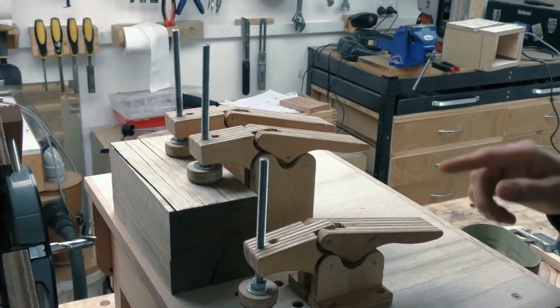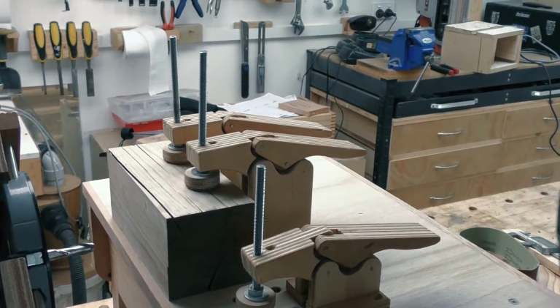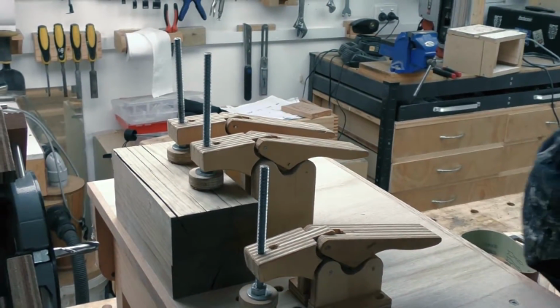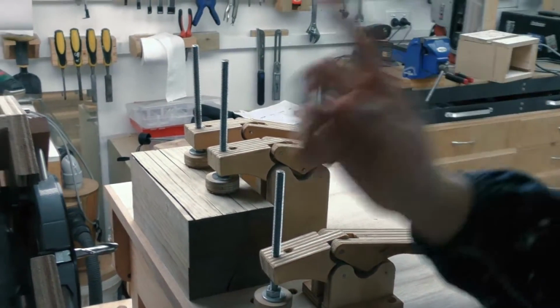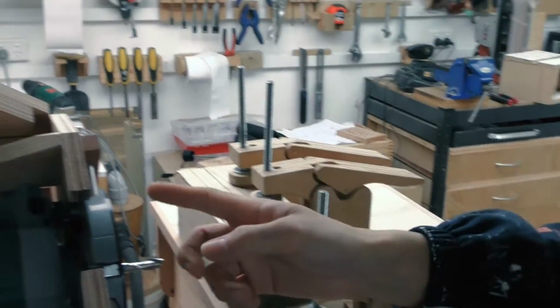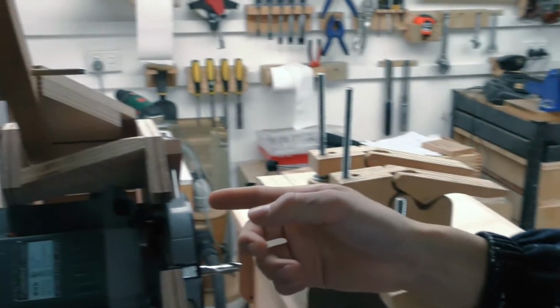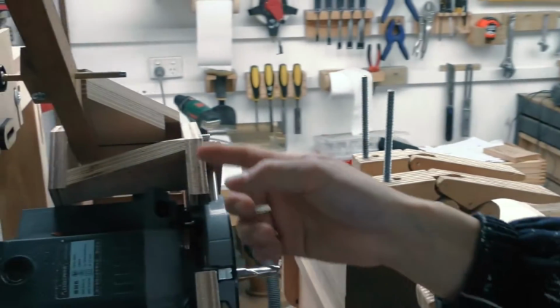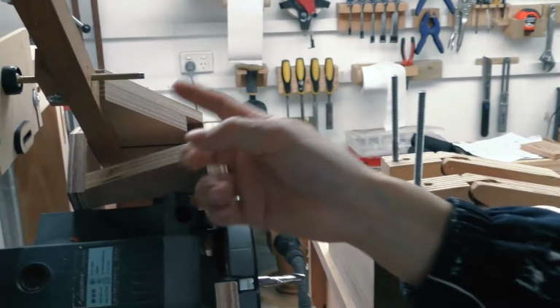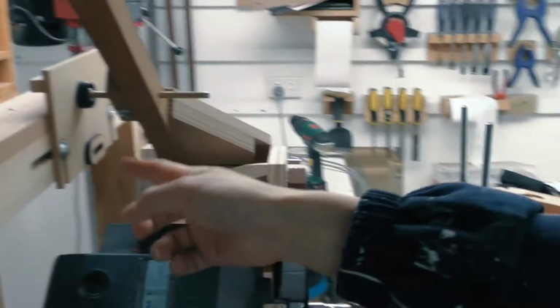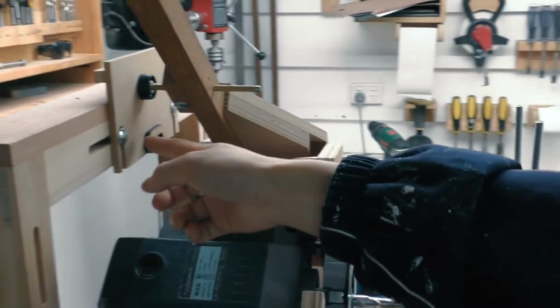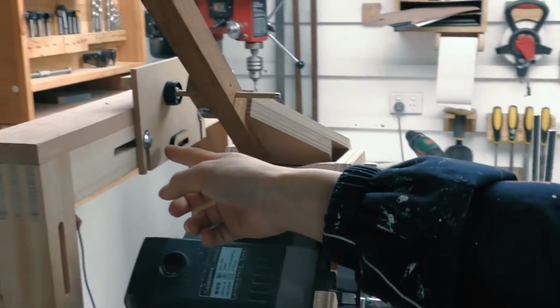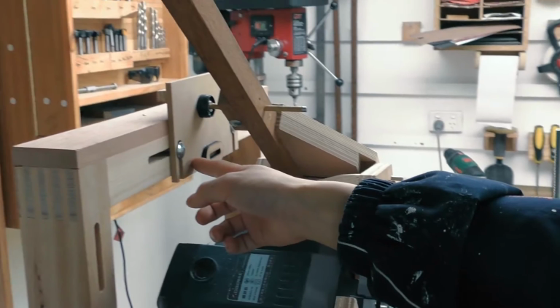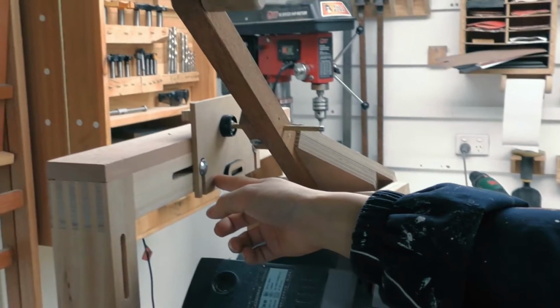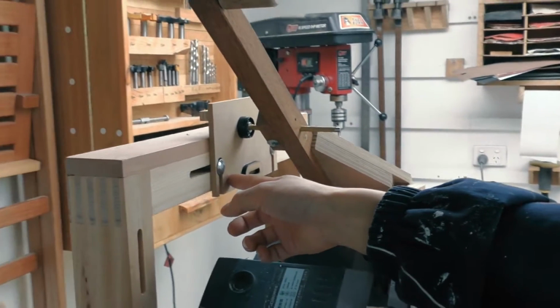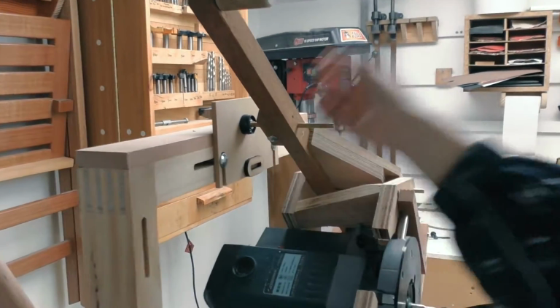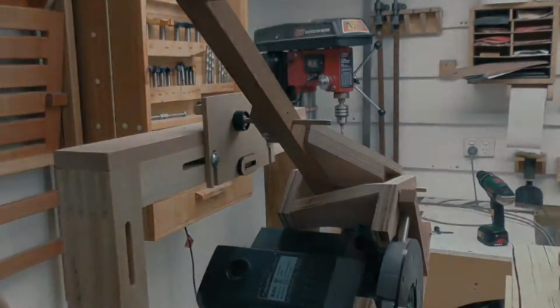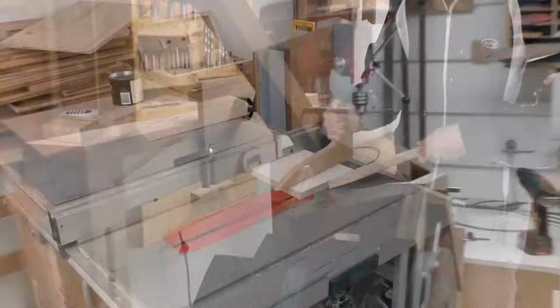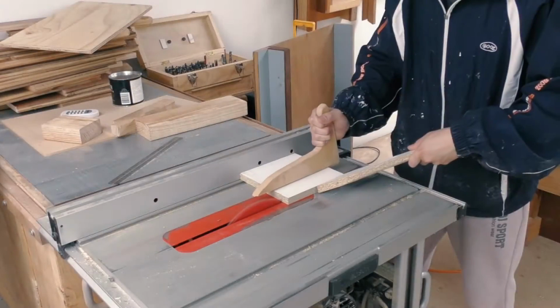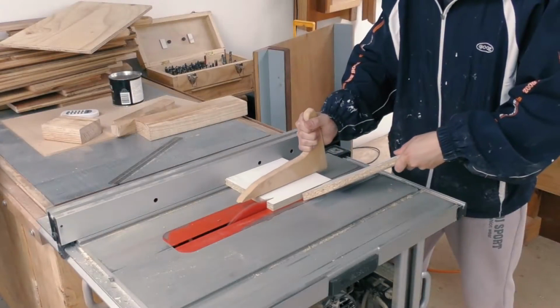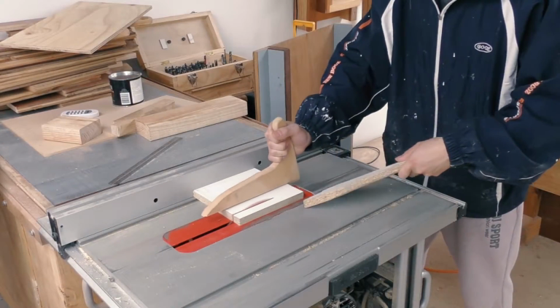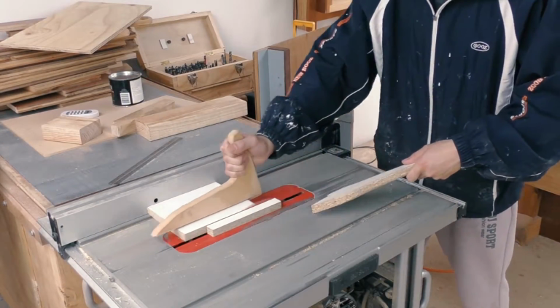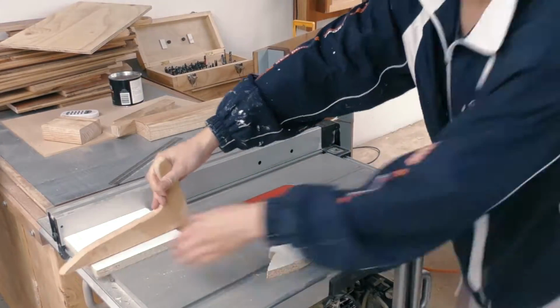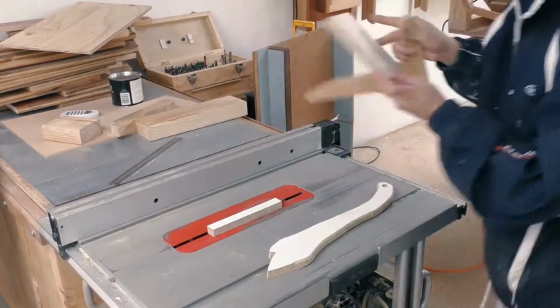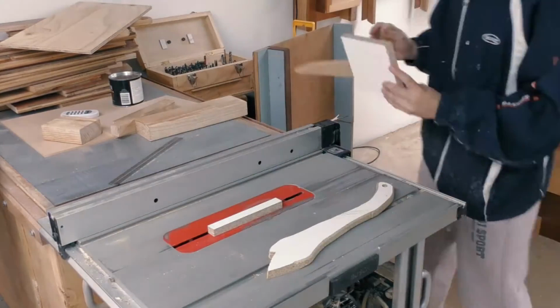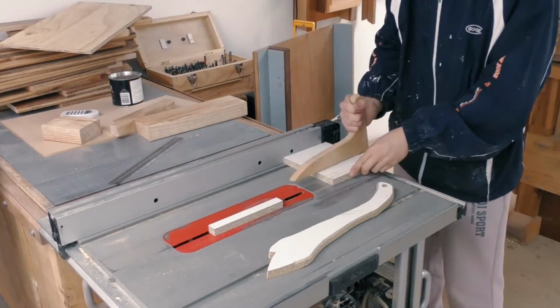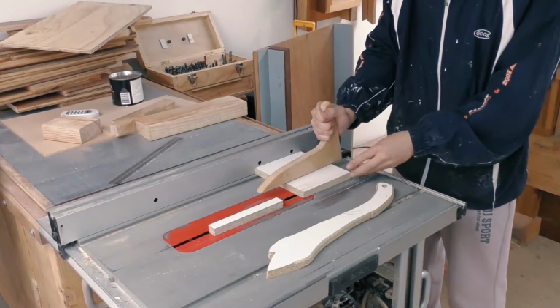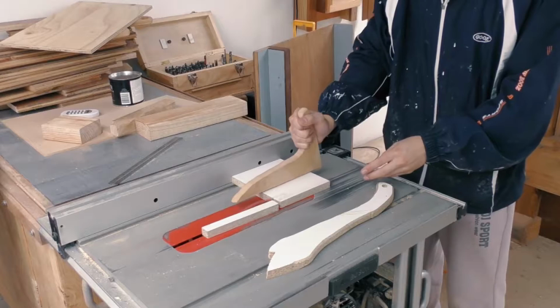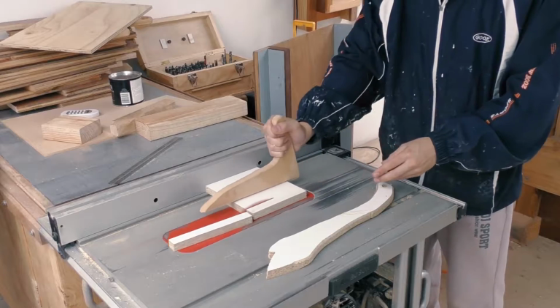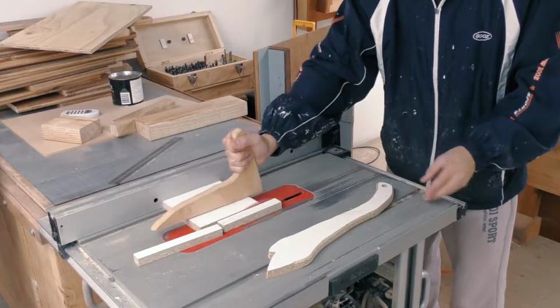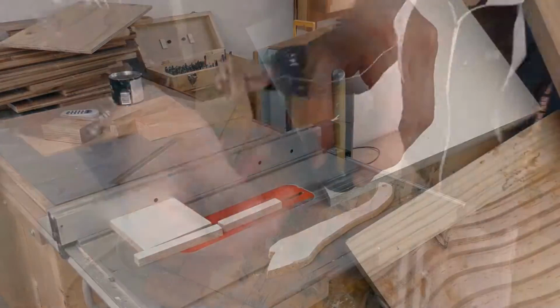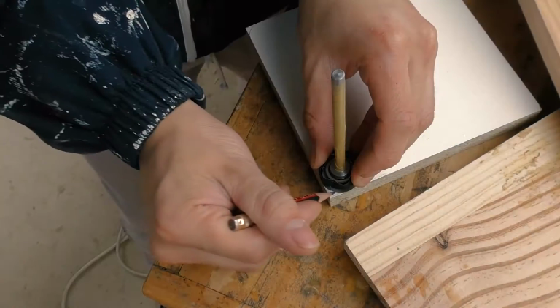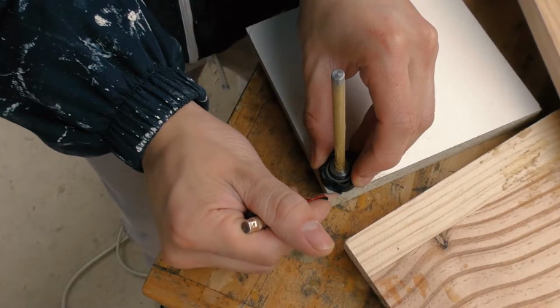Now all I've got to do is make a template for this large tenon. I want to make a huge mortise and tenon just like how Matthias did, so here I am making a template for the tenon.